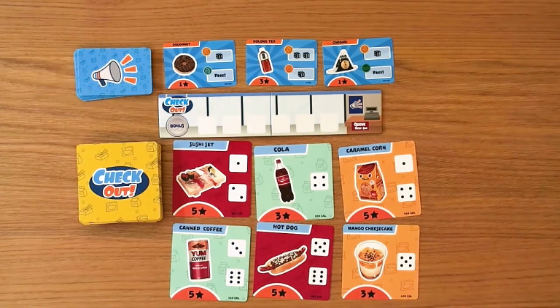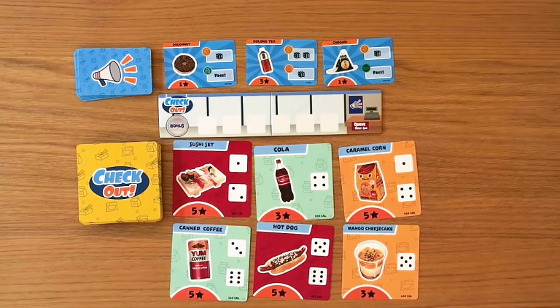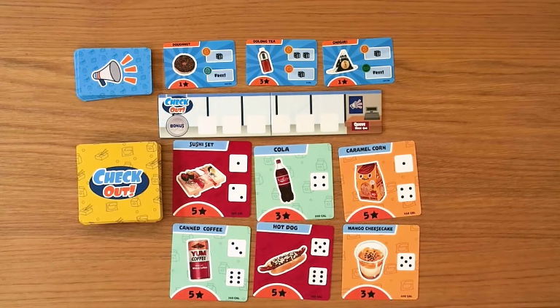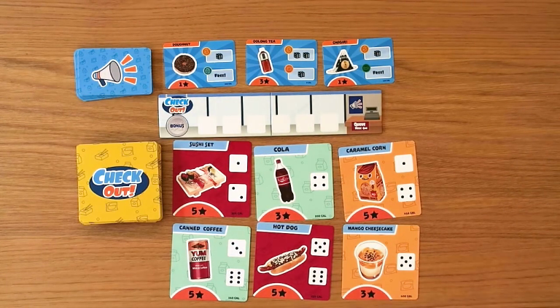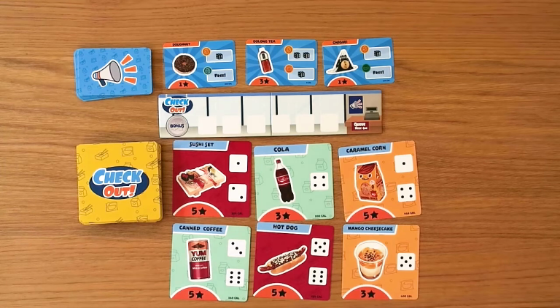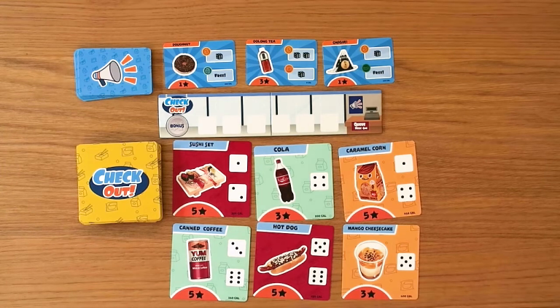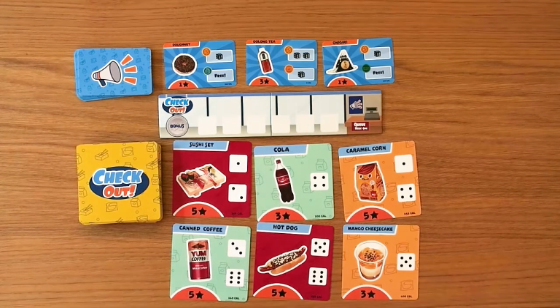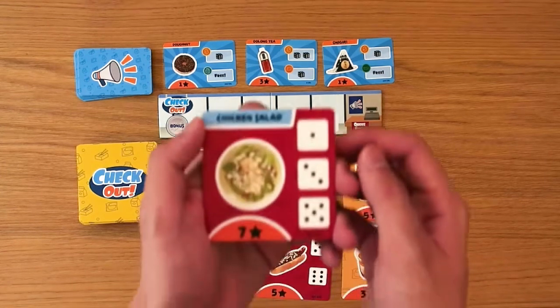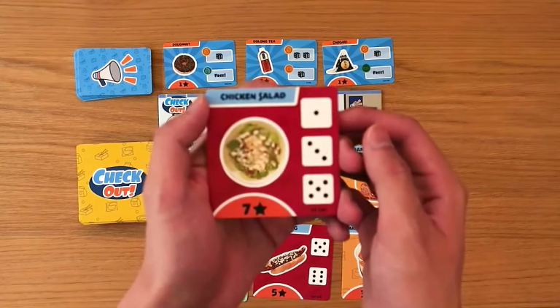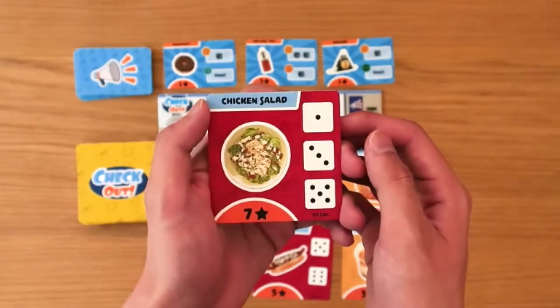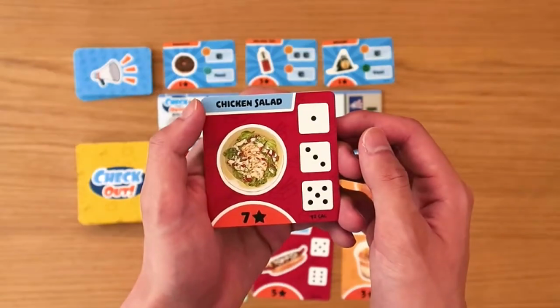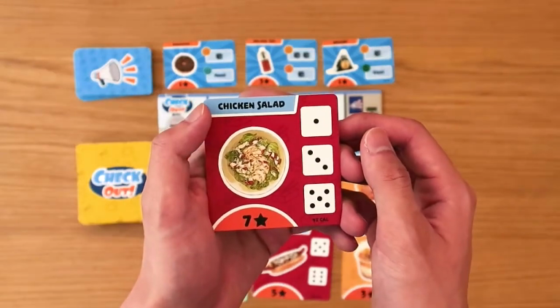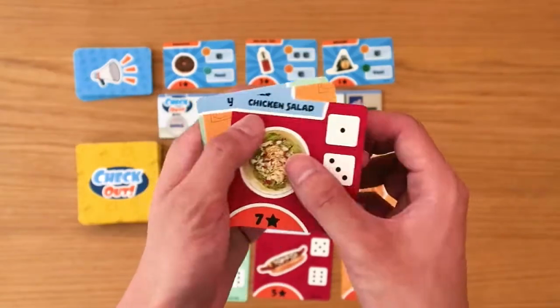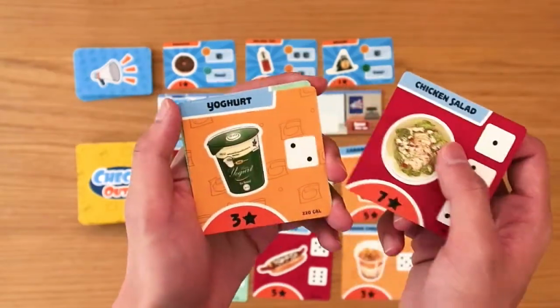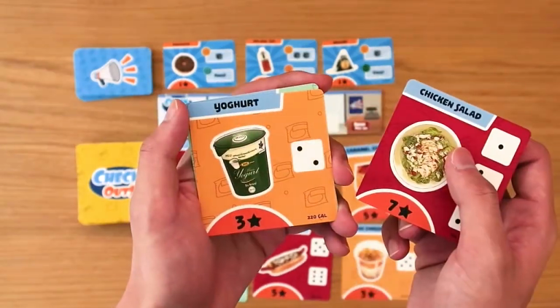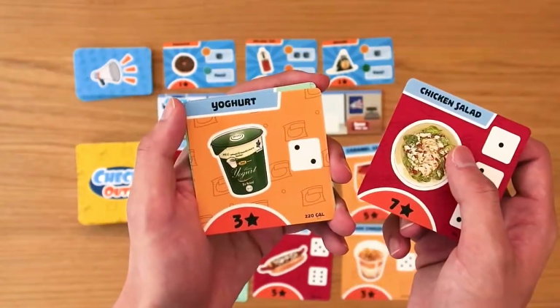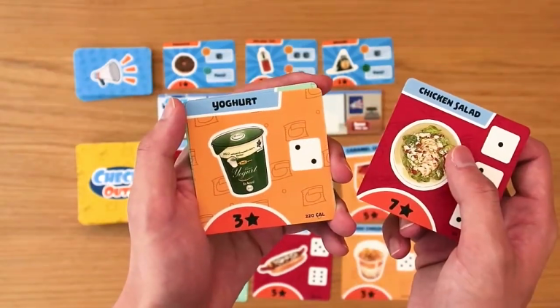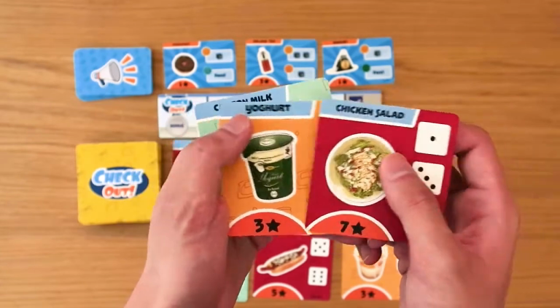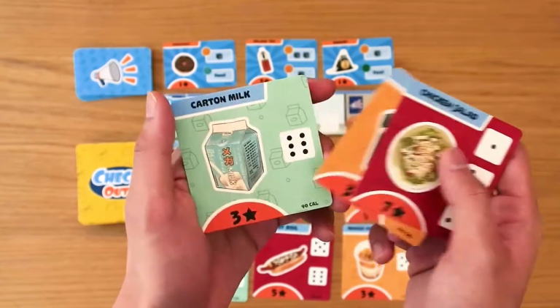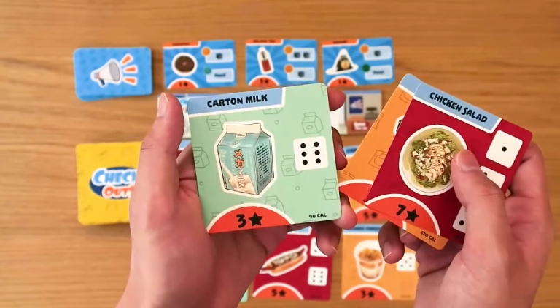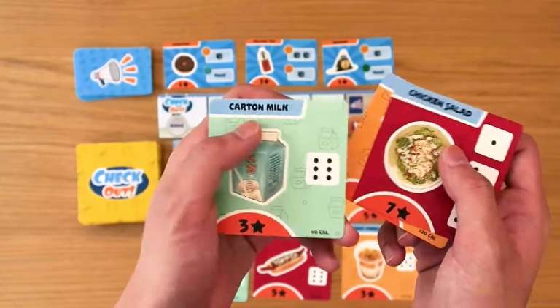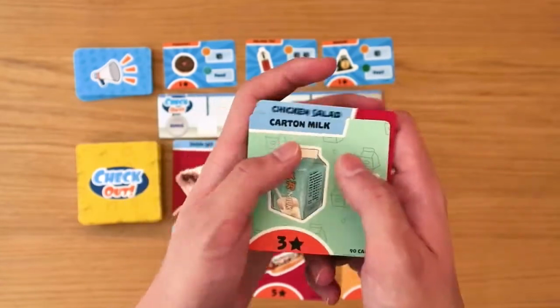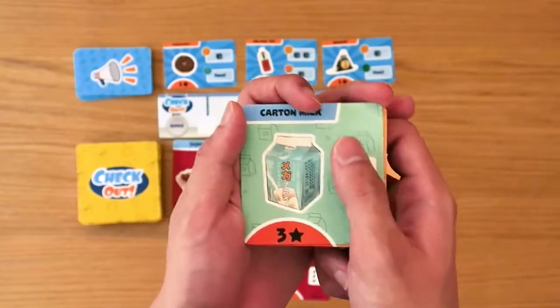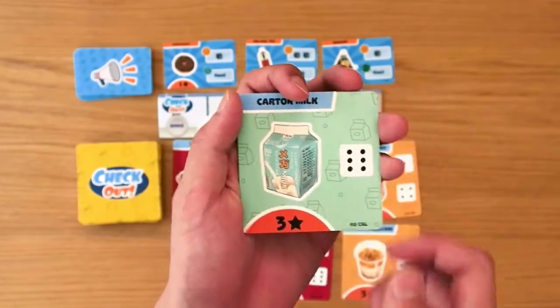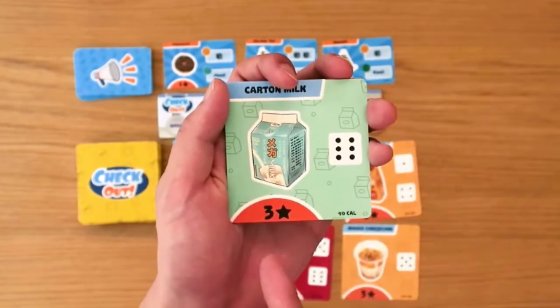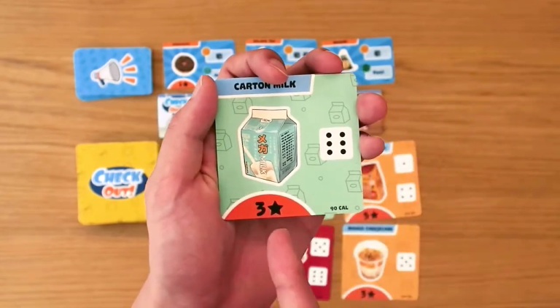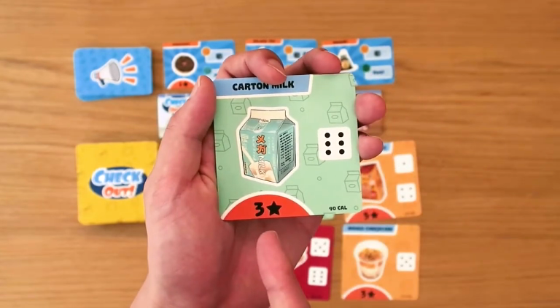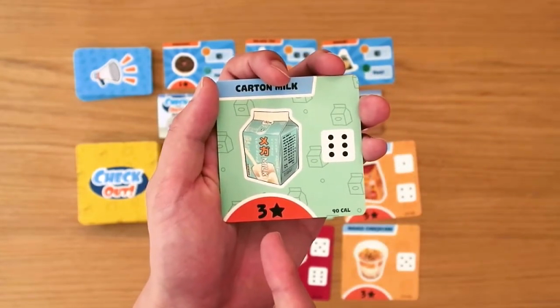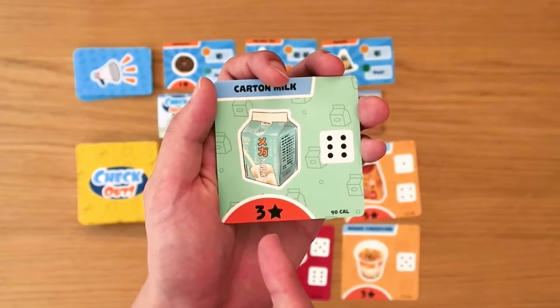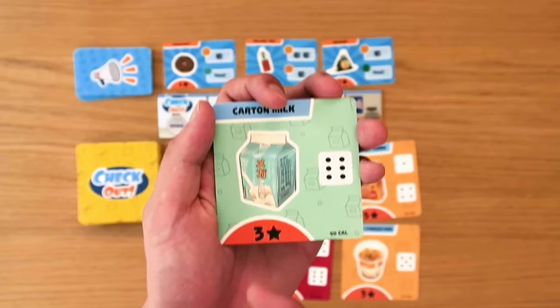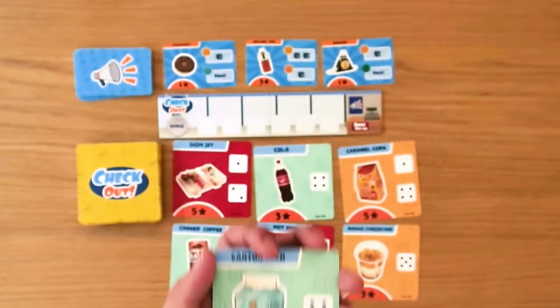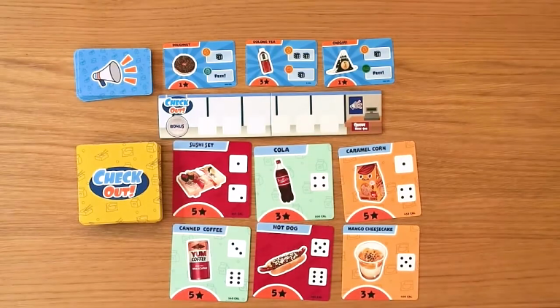Allow each player to take a look at the revealed cards. There are 3 types of products indicated by the card colour: red for food, yellow for snacks, and blue for drinks. This number here indicates how many points the card is worth at the end of the game.